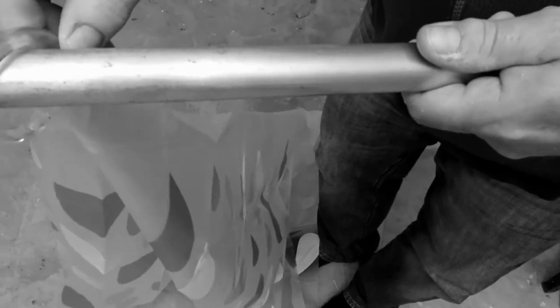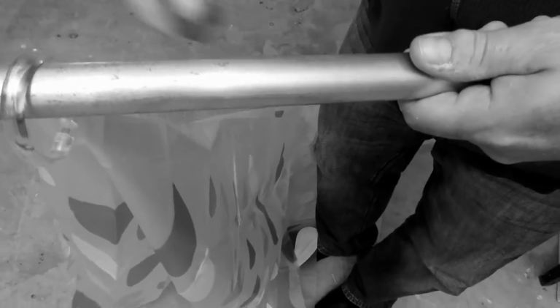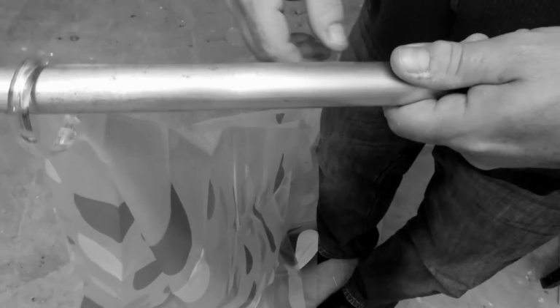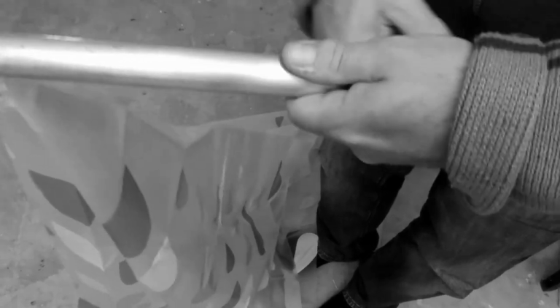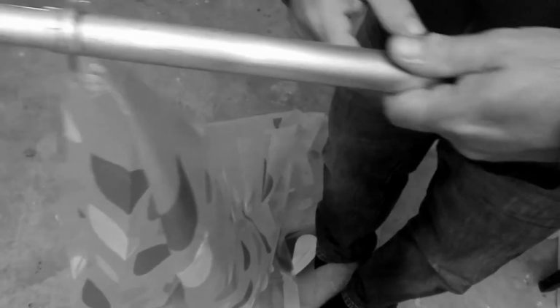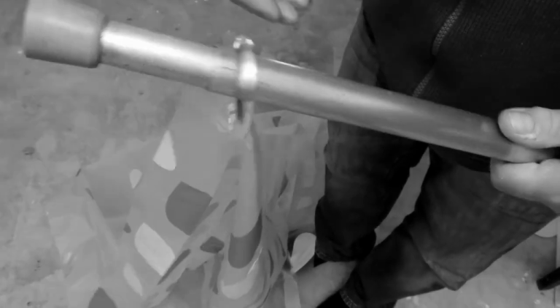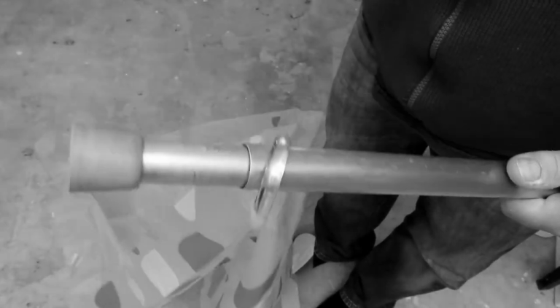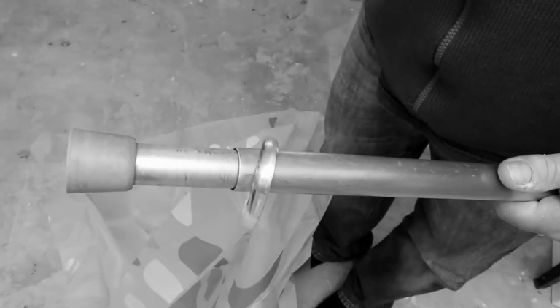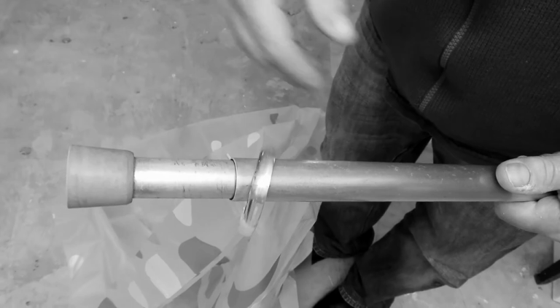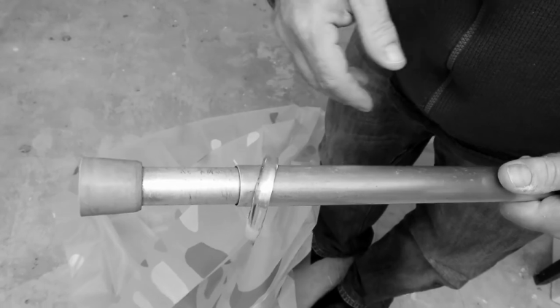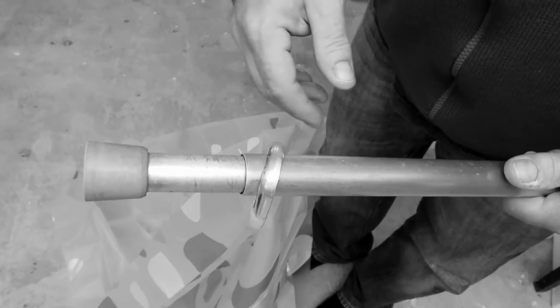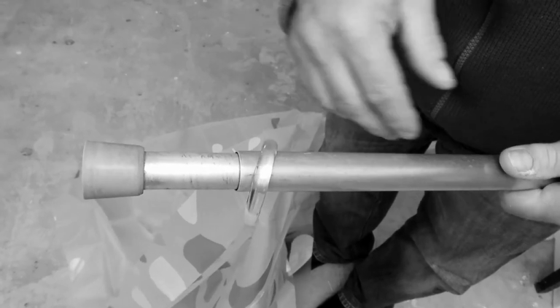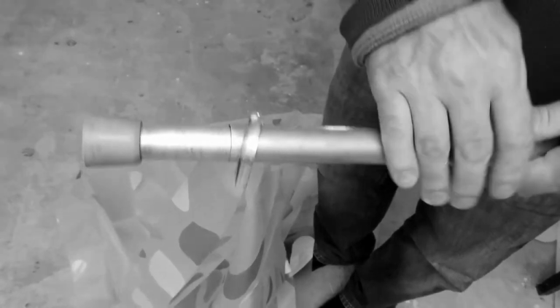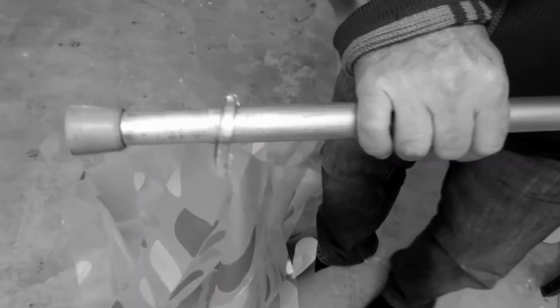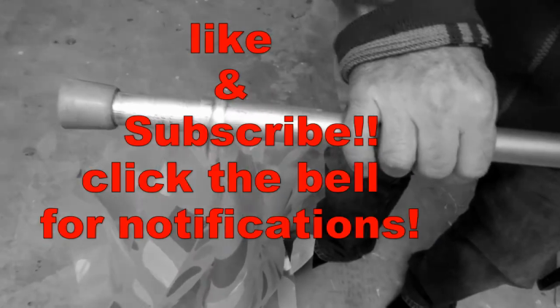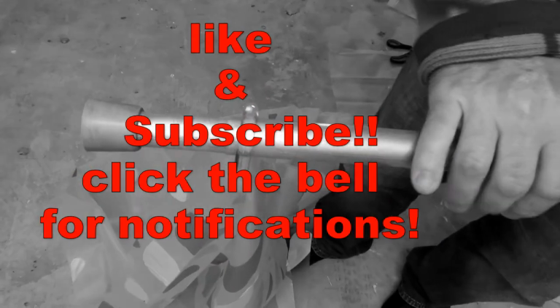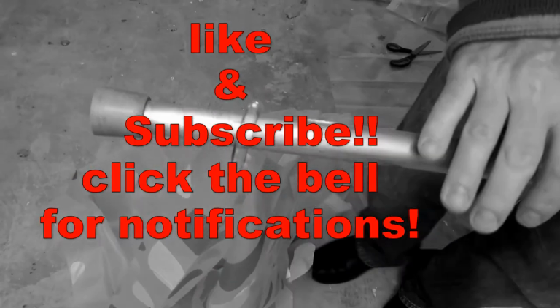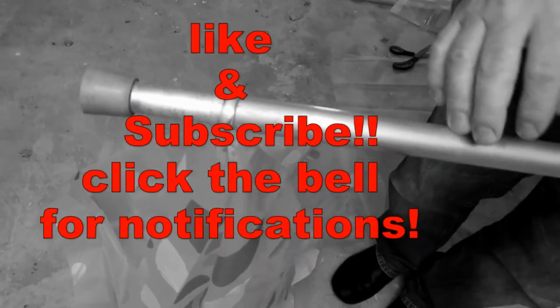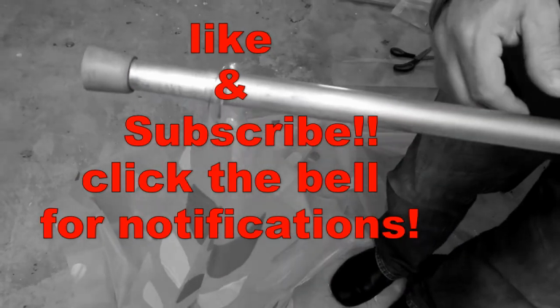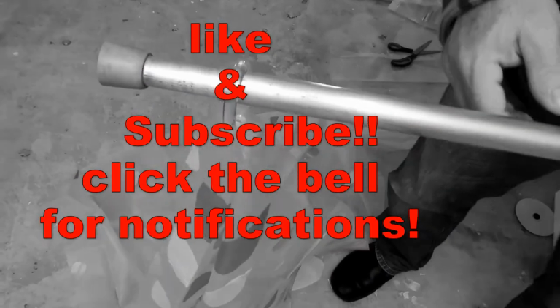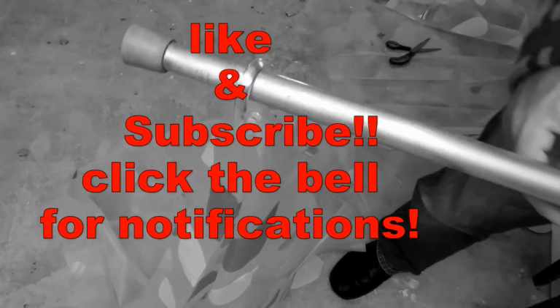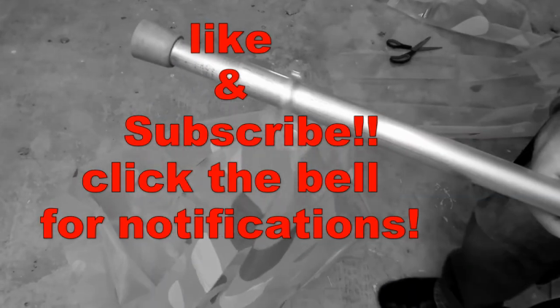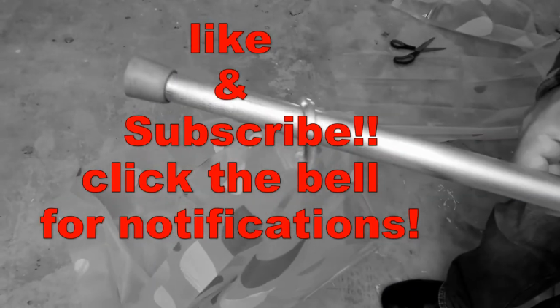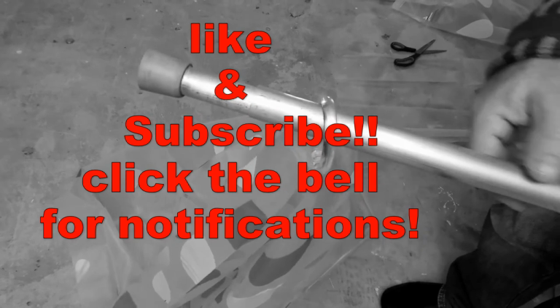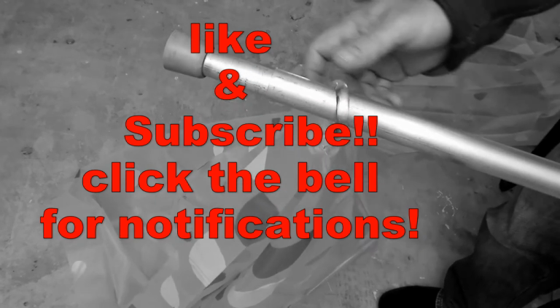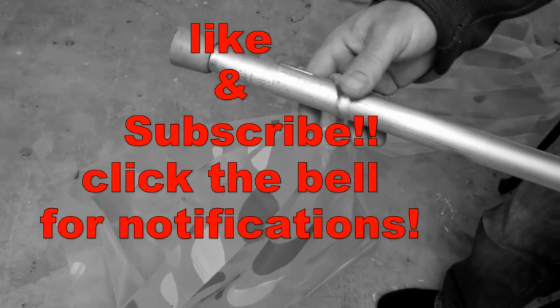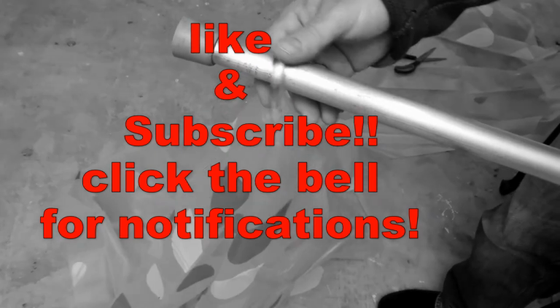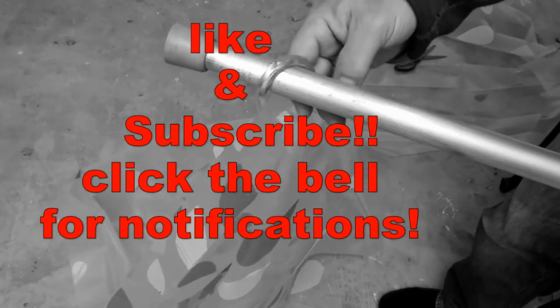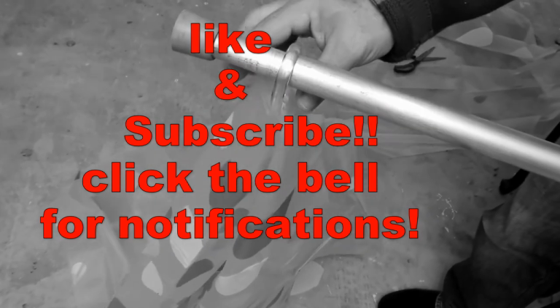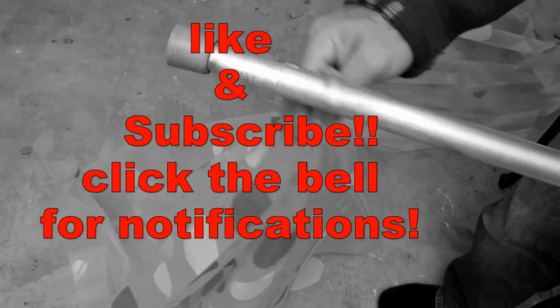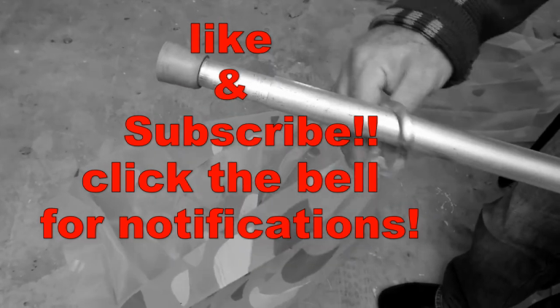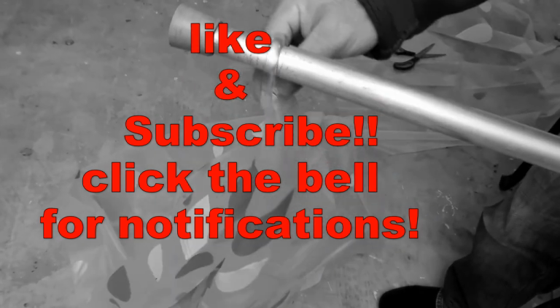Anyways, hope you enjoyed the video. Take care, have a great night. Like and subscribe, click on the bell for notifications if you want to see more videos. Bye!